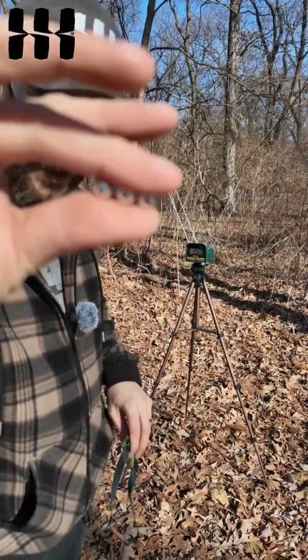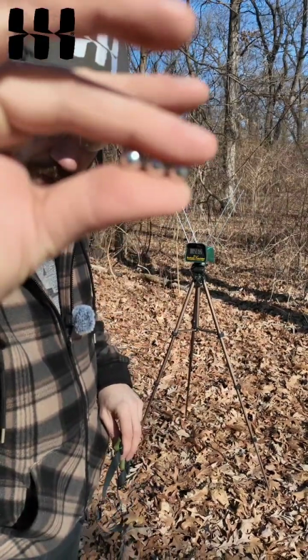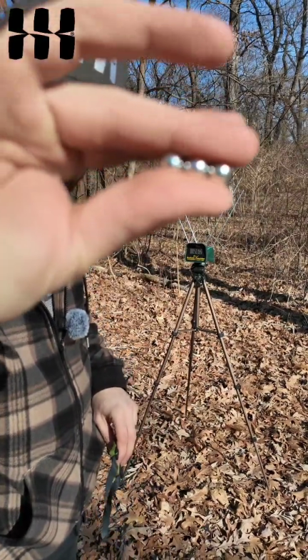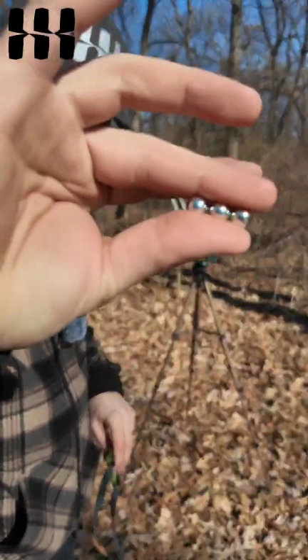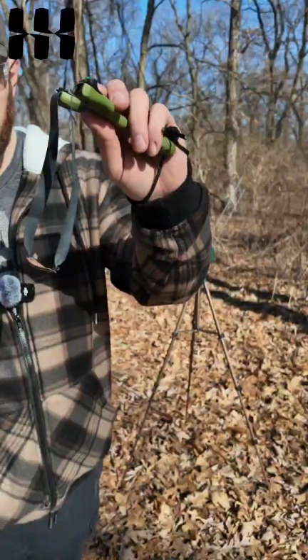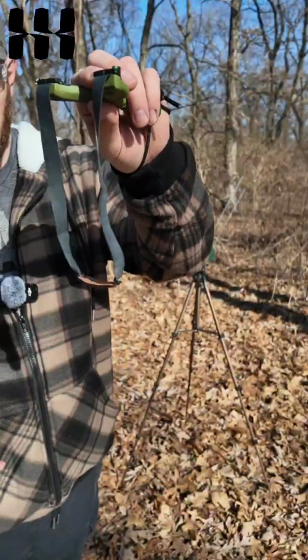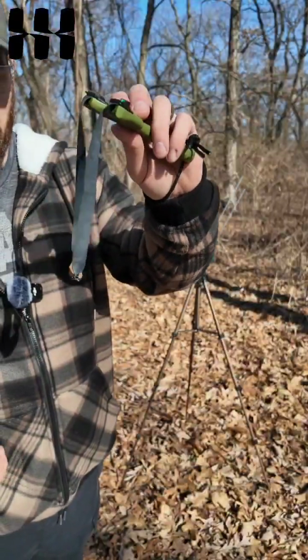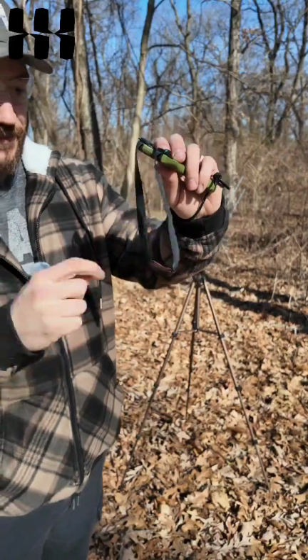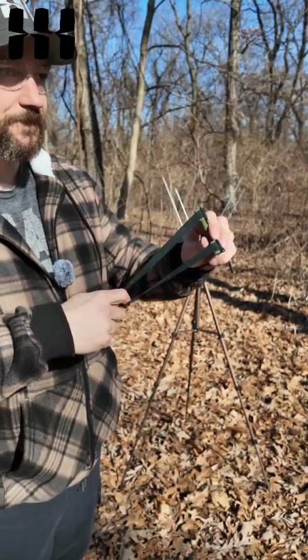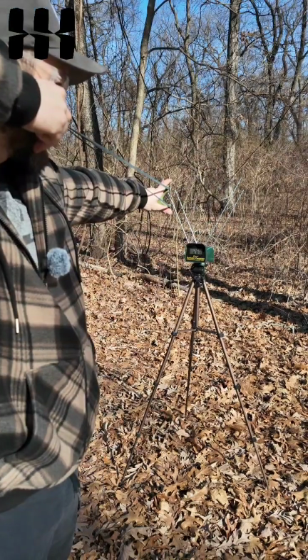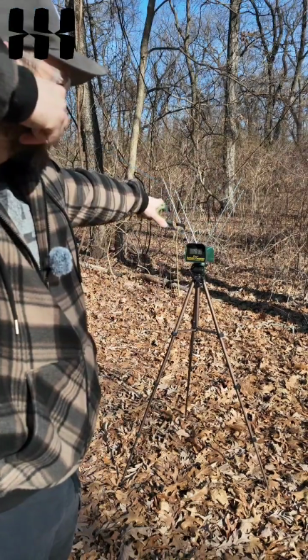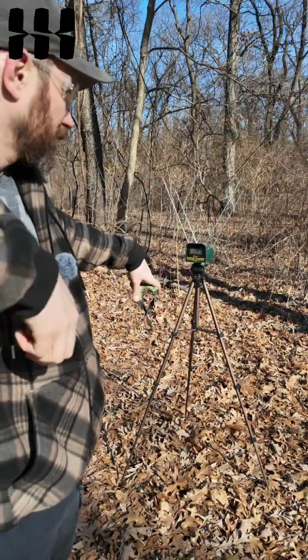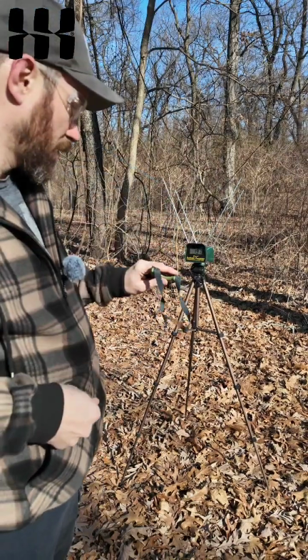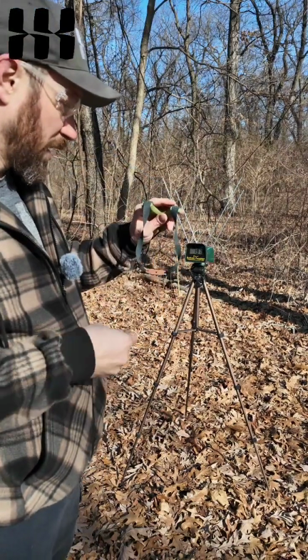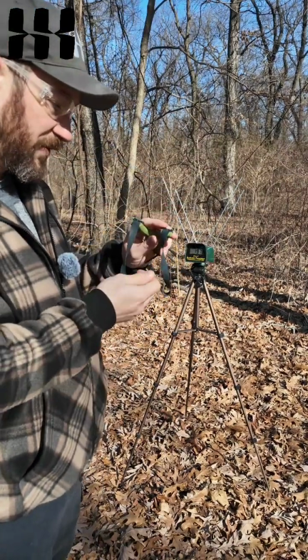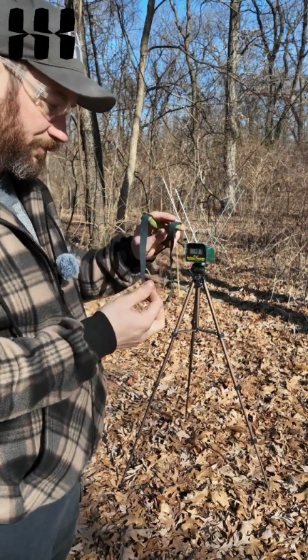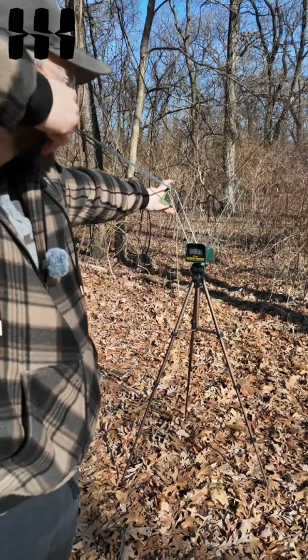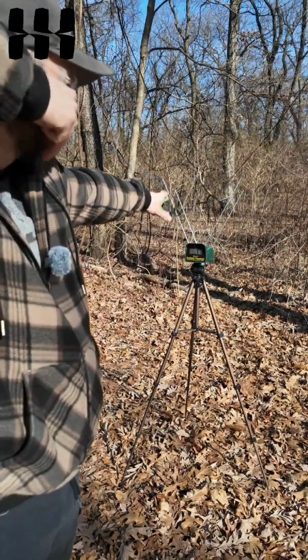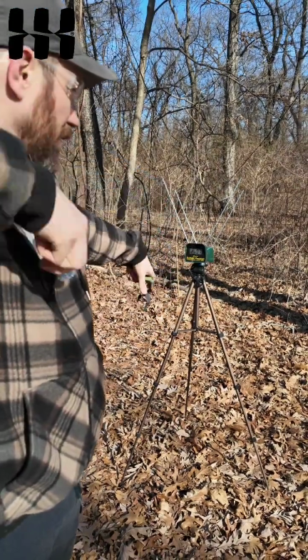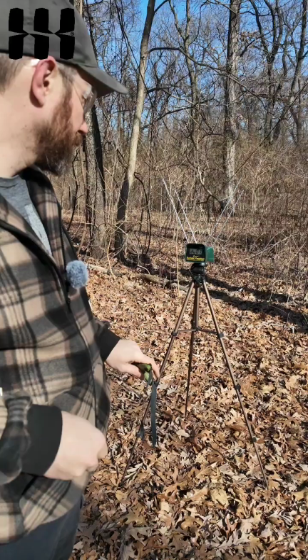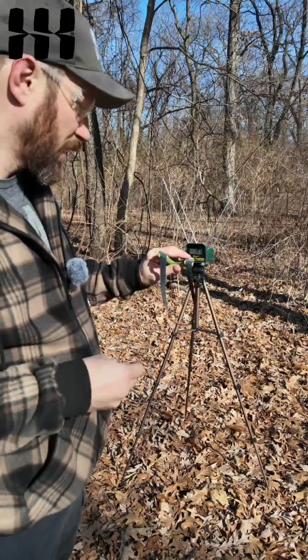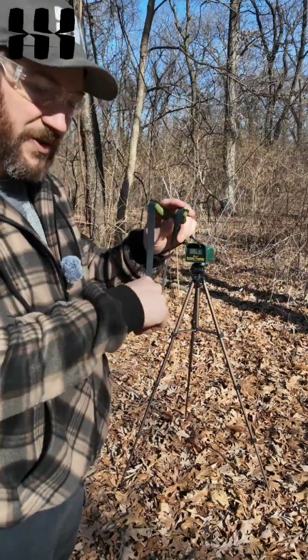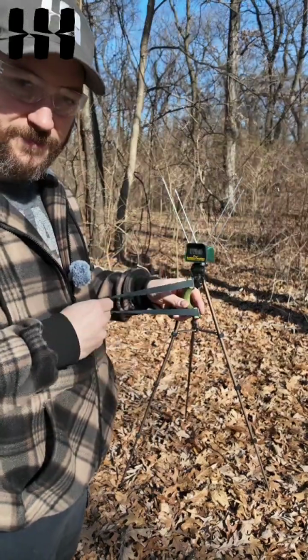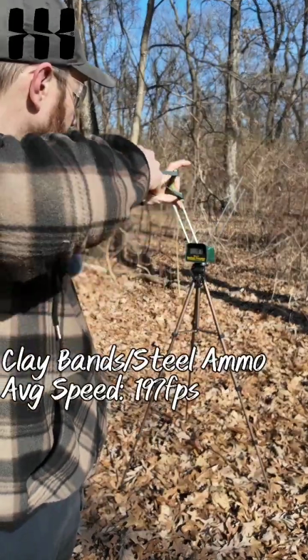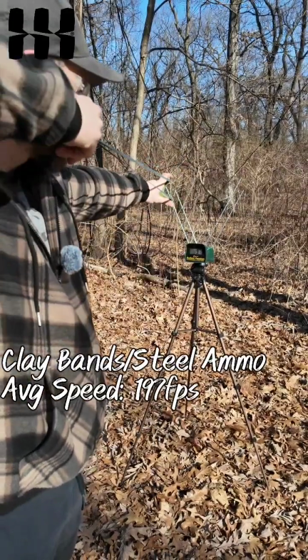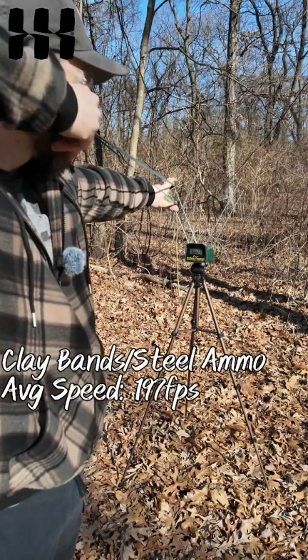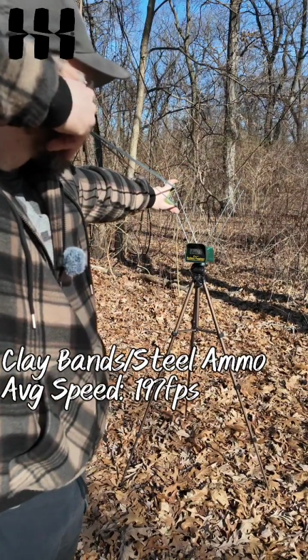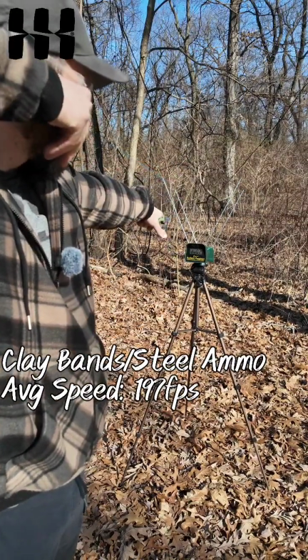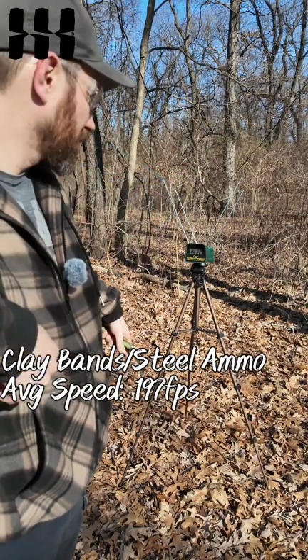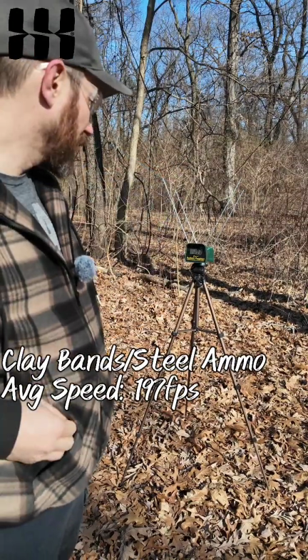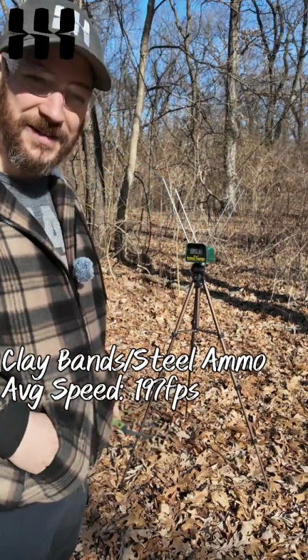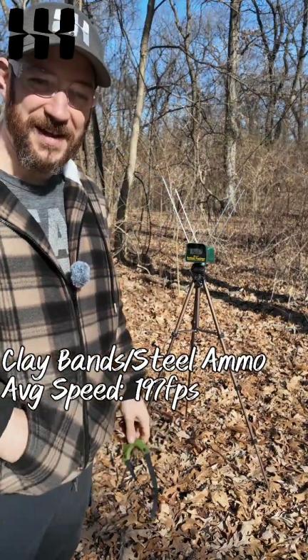Now we're going to shoot steel ammo — these are .38 steel balls — with the clay ammo band set. The results are .197, .197, and .197 again.